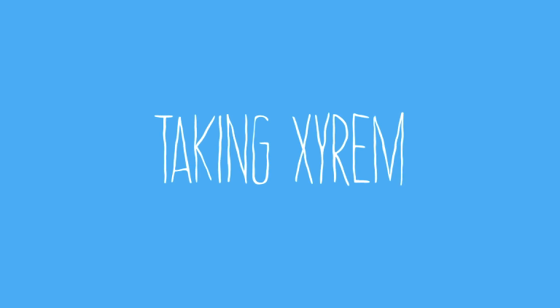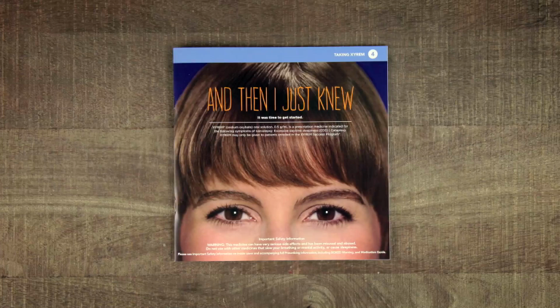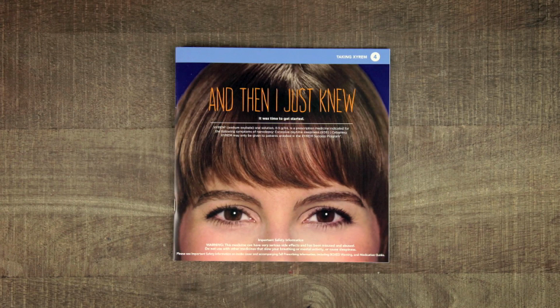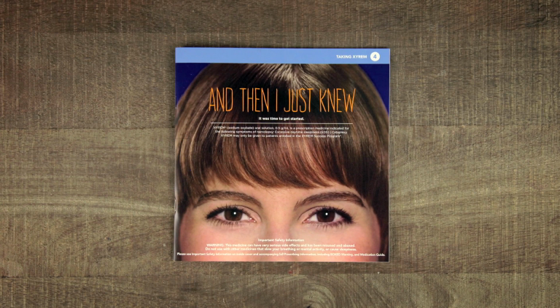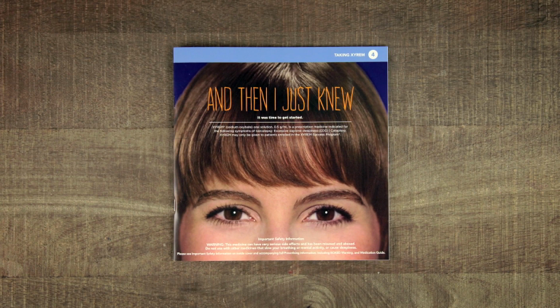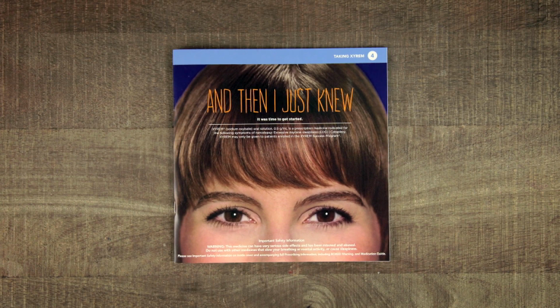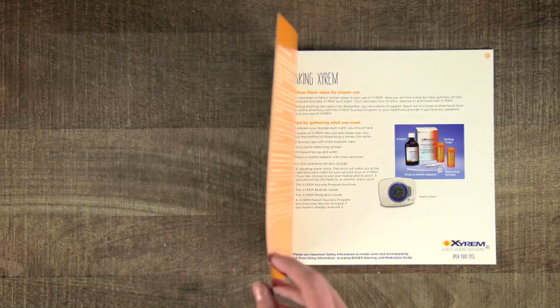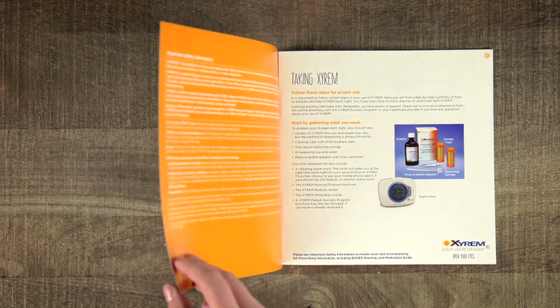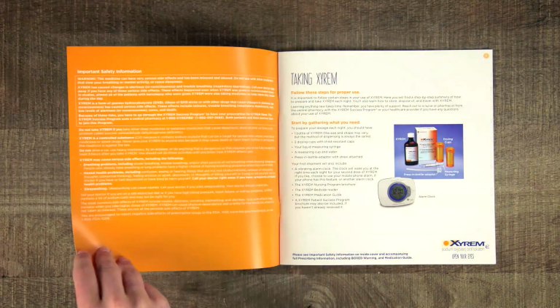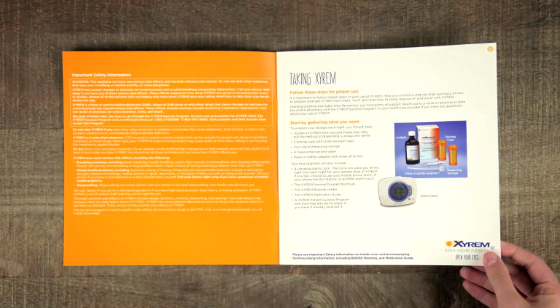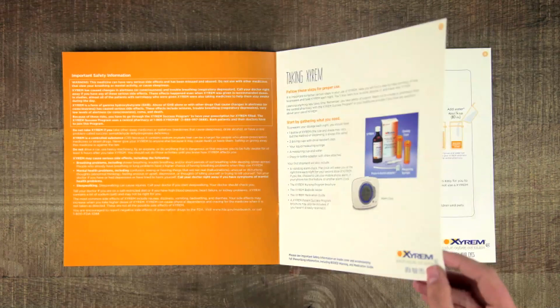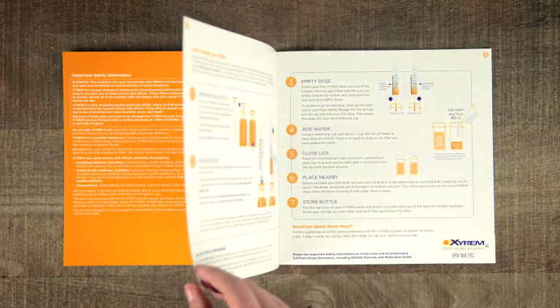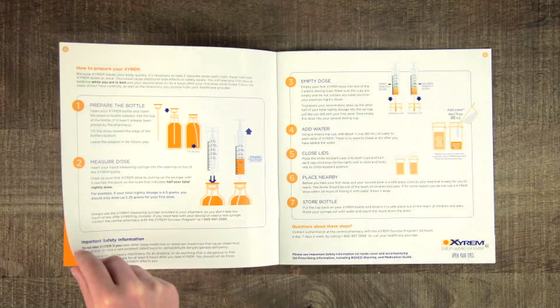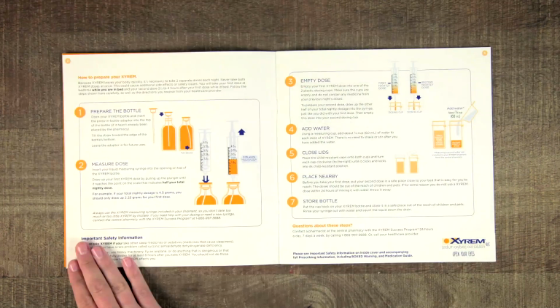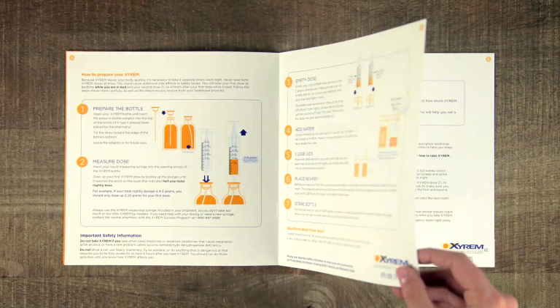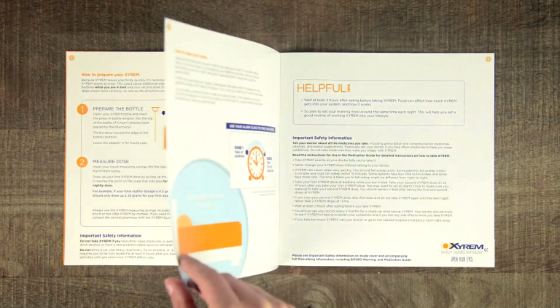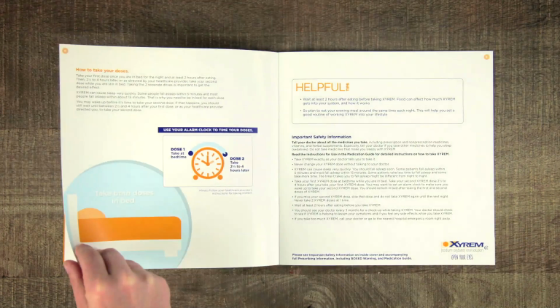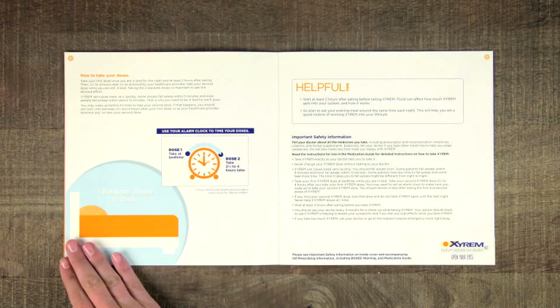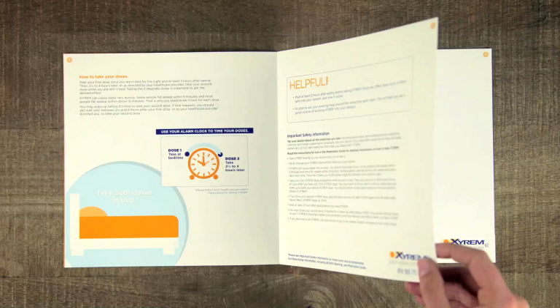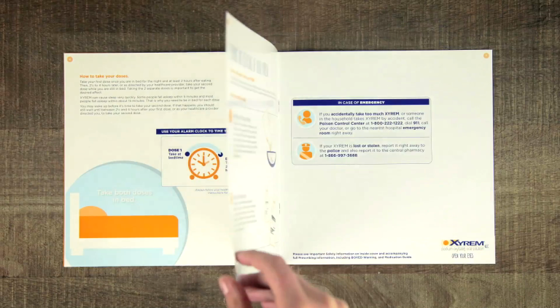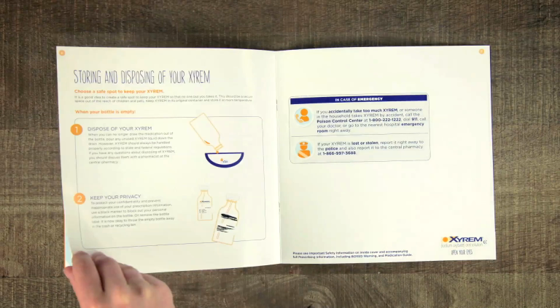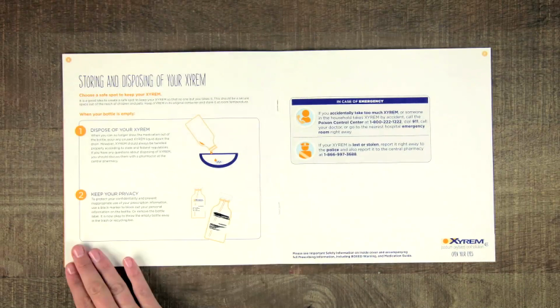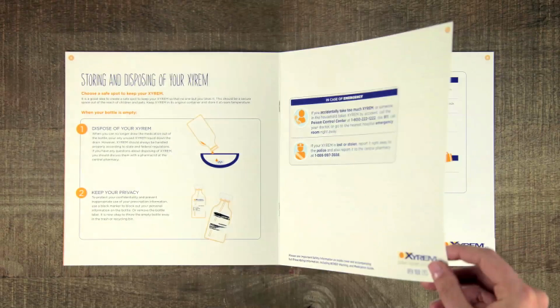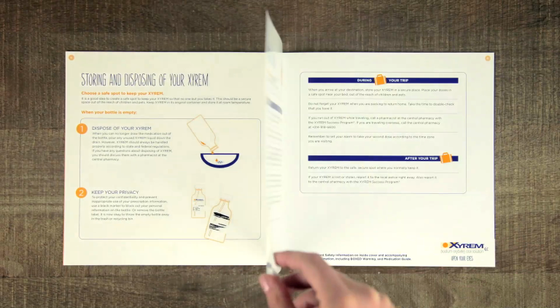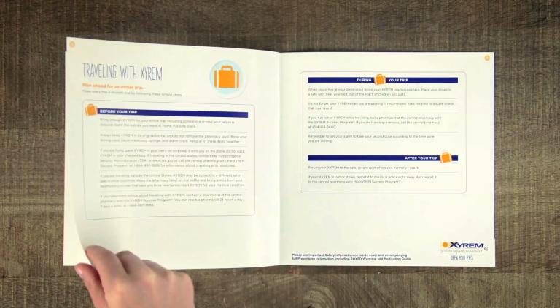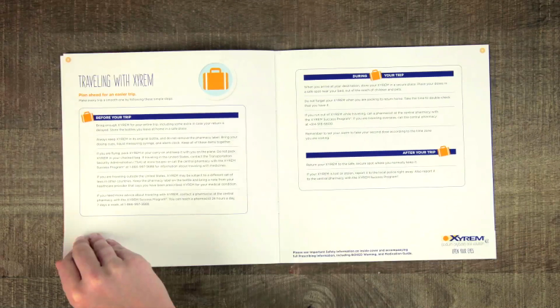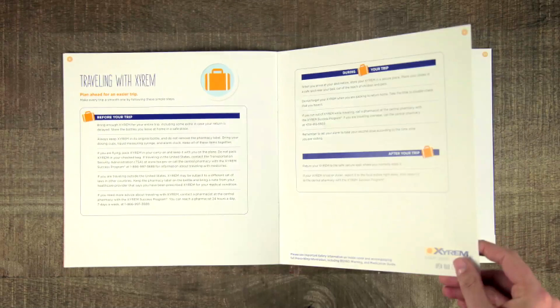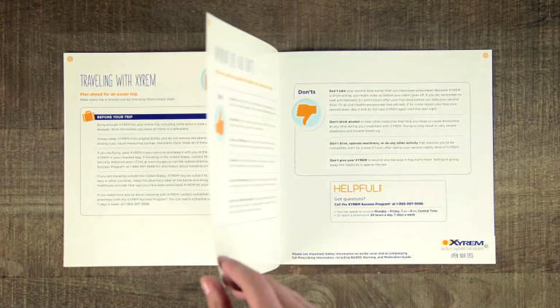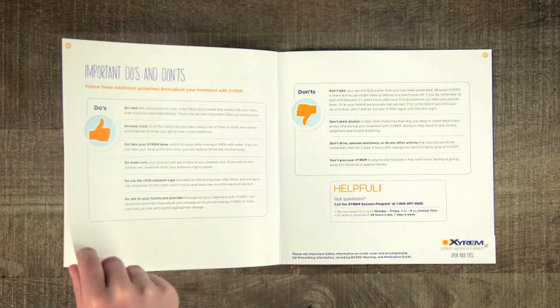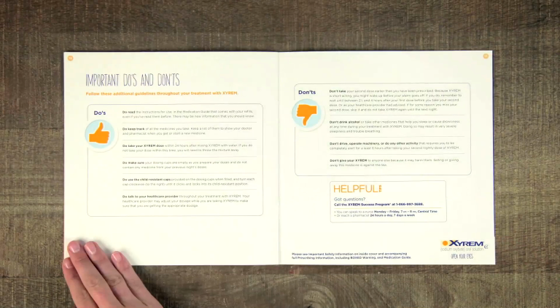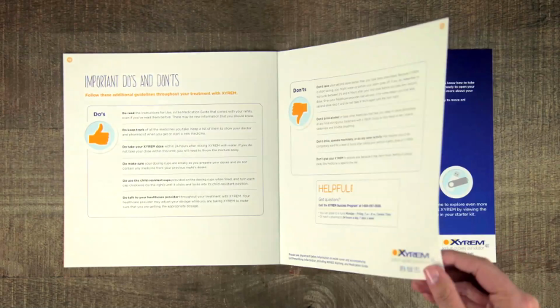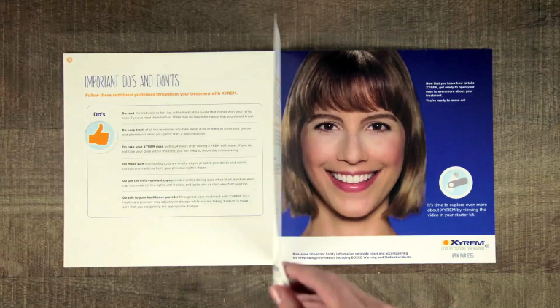The last brochure will show patients how to correctly take Xyrem, step-by-step. In addition, they'll also find out how to store and dispose of Xyrem, and even get tips for traveling with their medication.